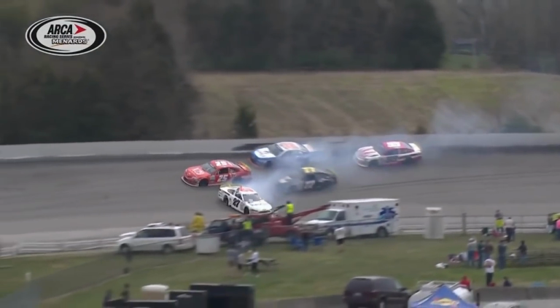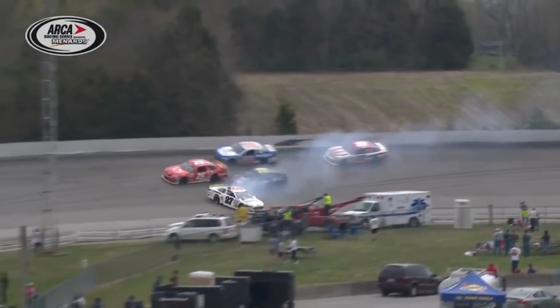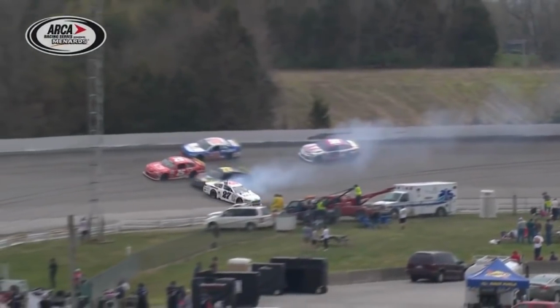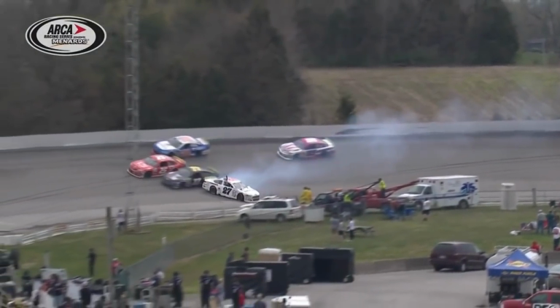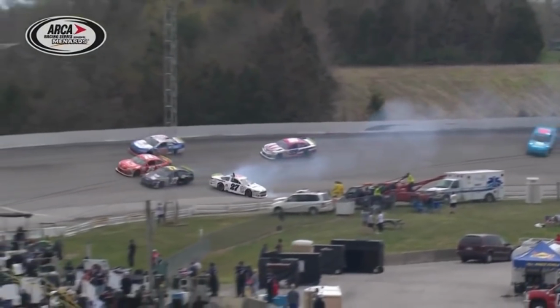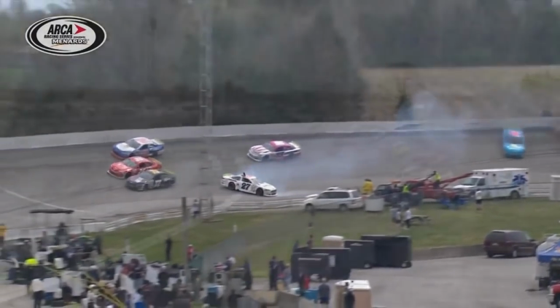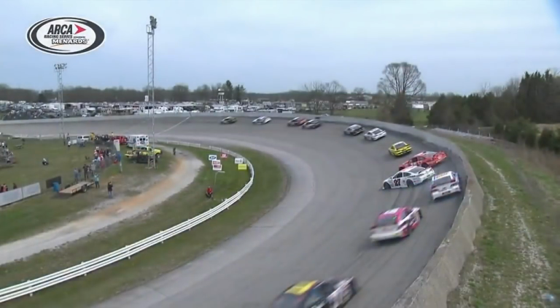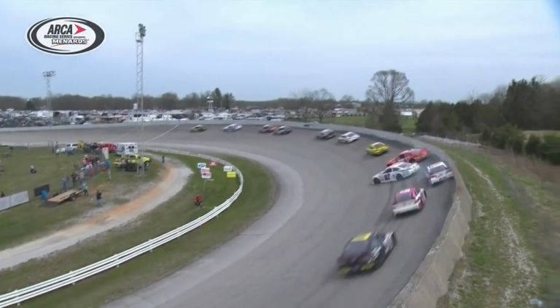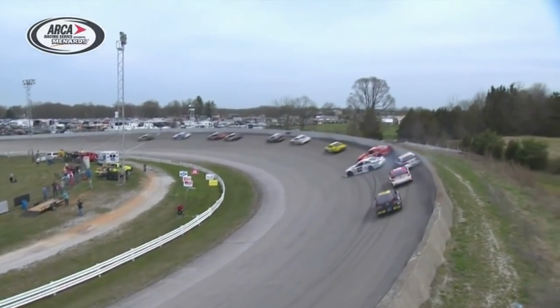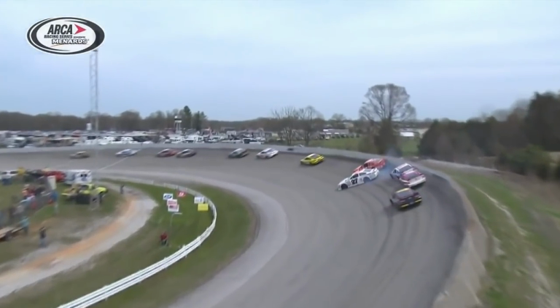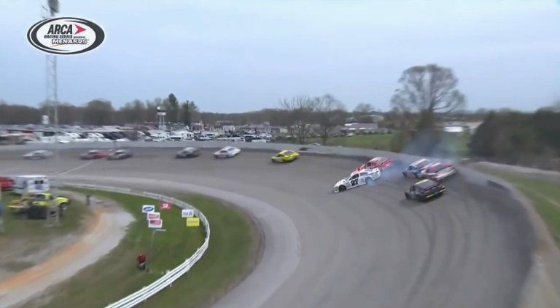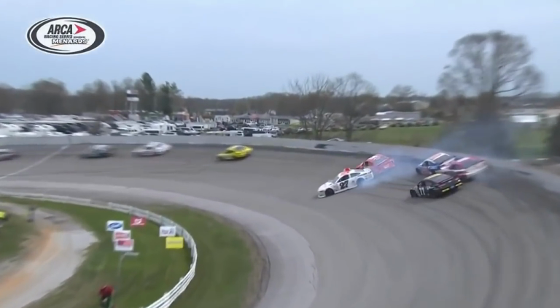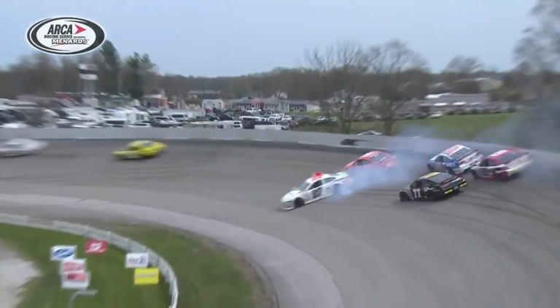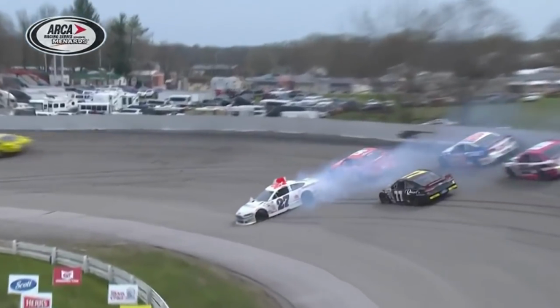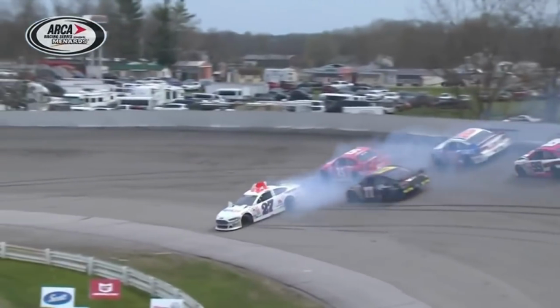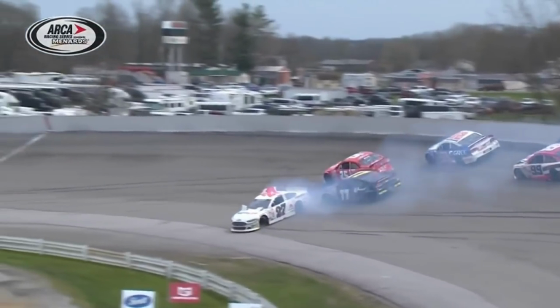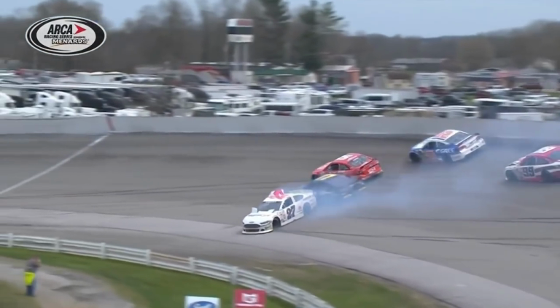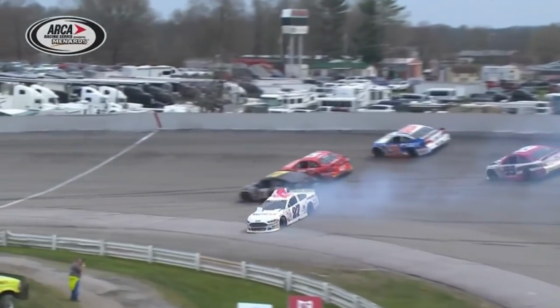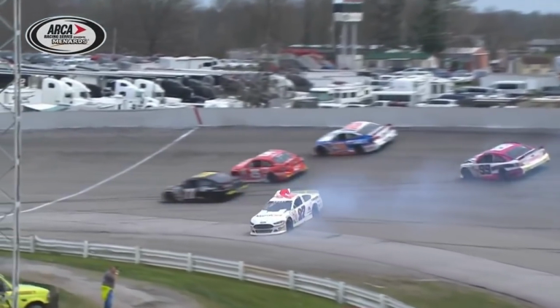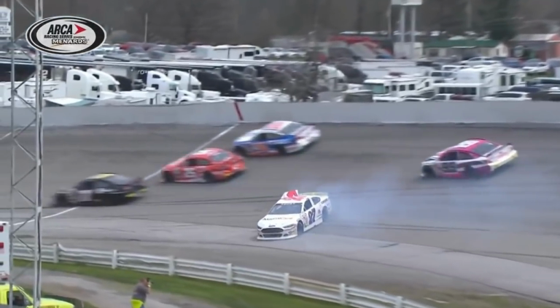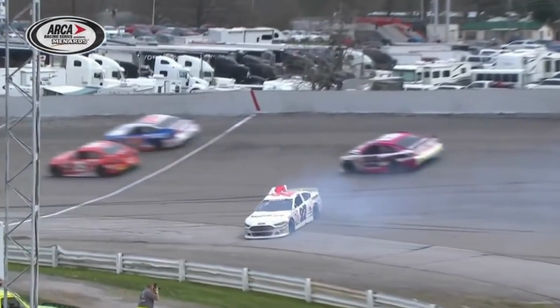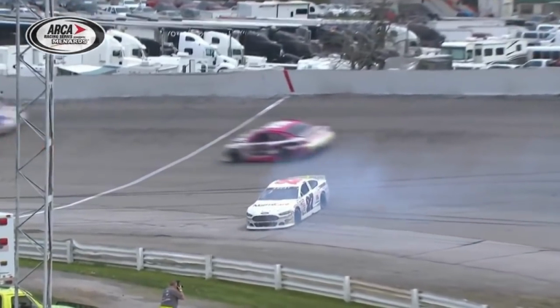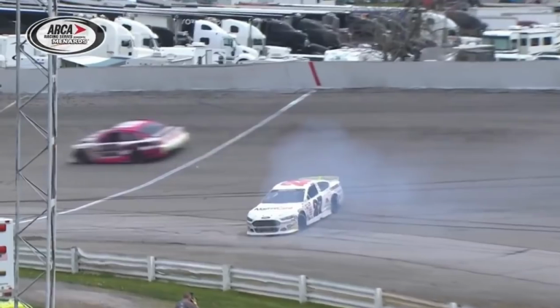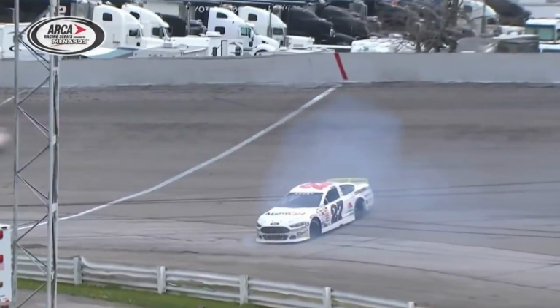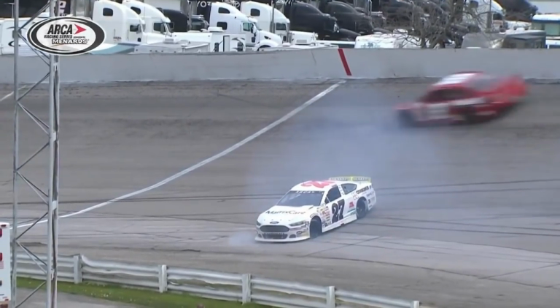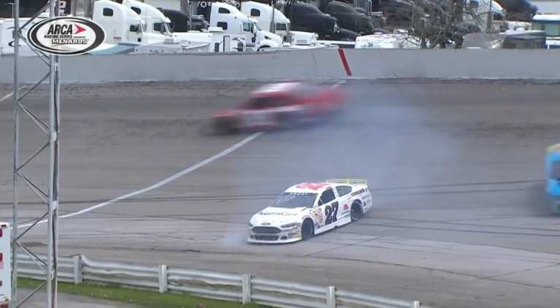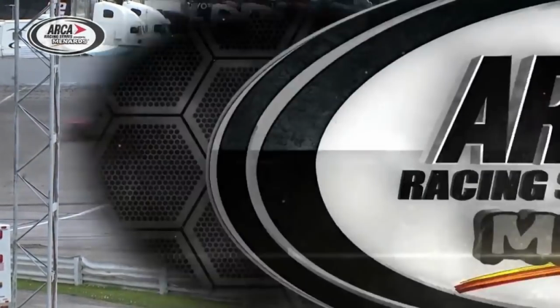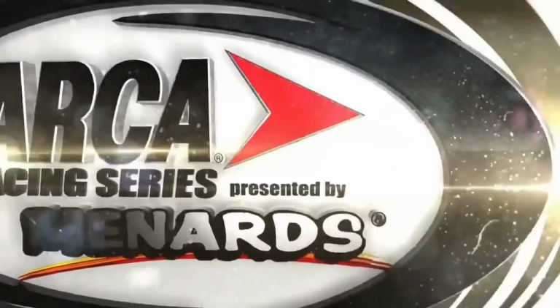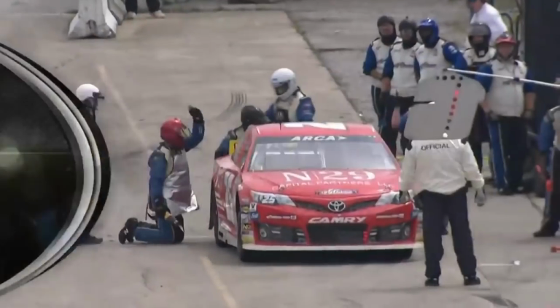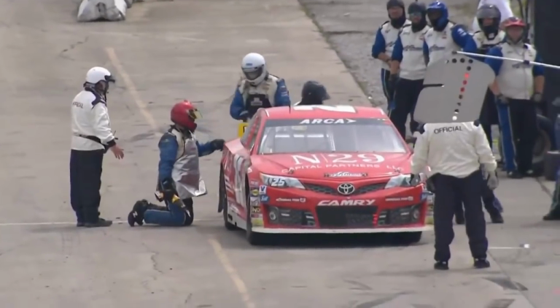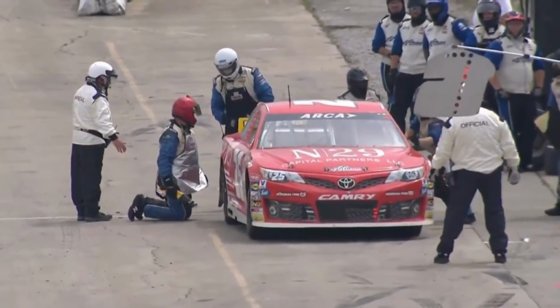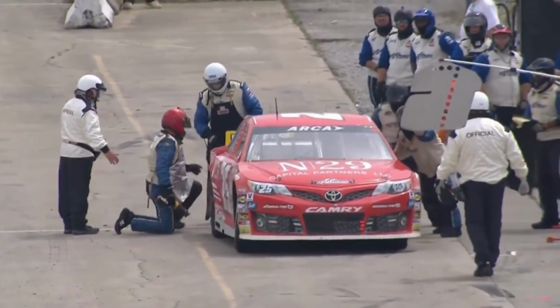But watch Joe Graff in the number 77 just thread the needle right there. Another great view by all of our cameramen and women here today. Take a look at that. Jack Dossie the Third, by the way, in the 99 — his first start here in this series — with some damage to the front end of the 99.